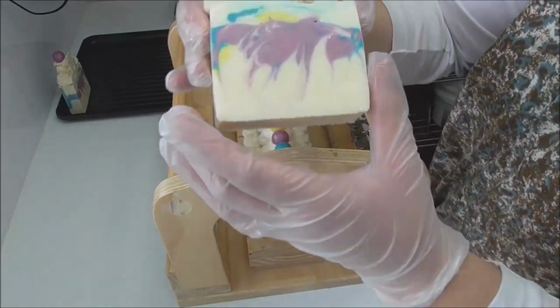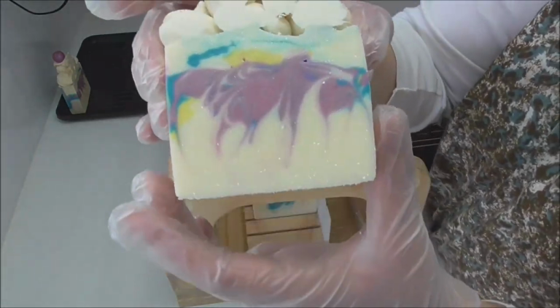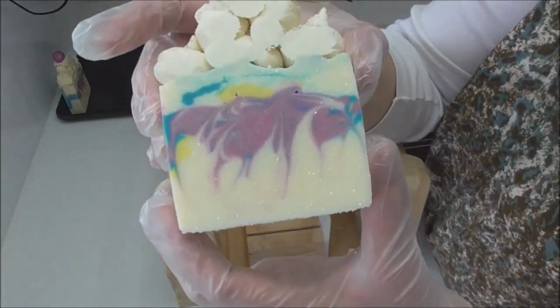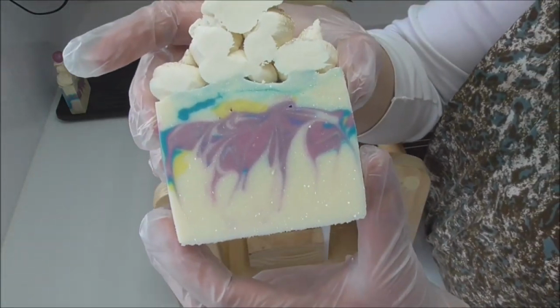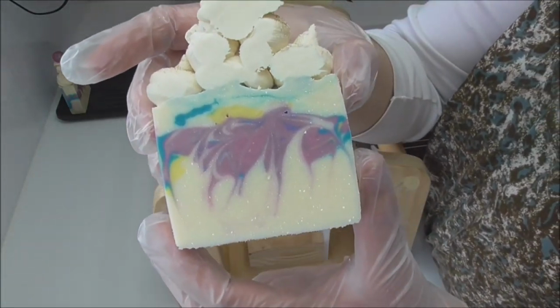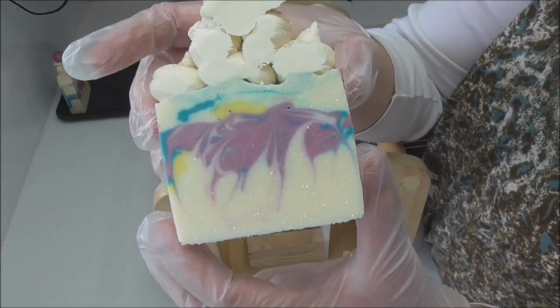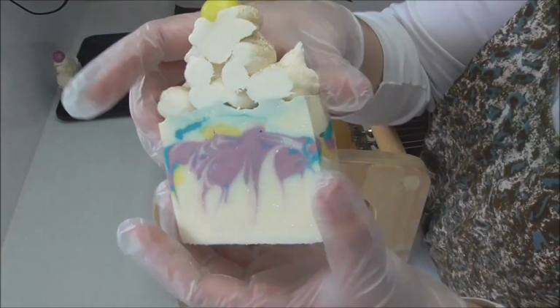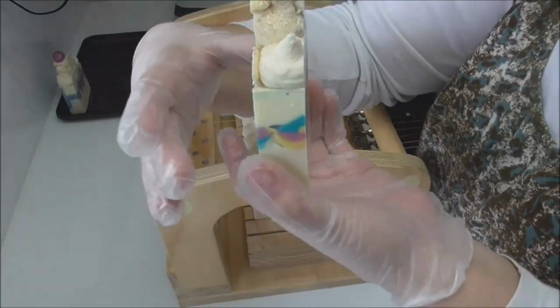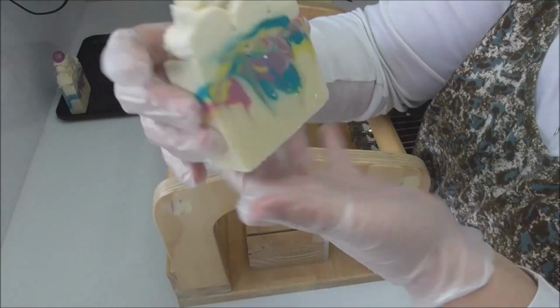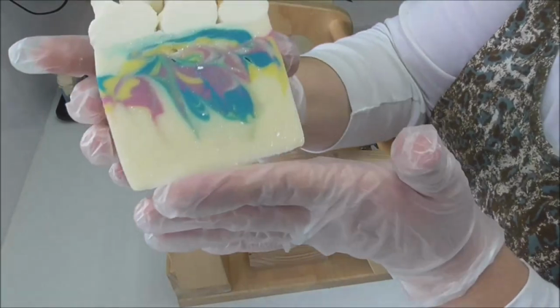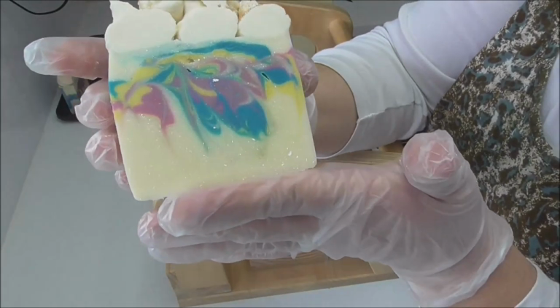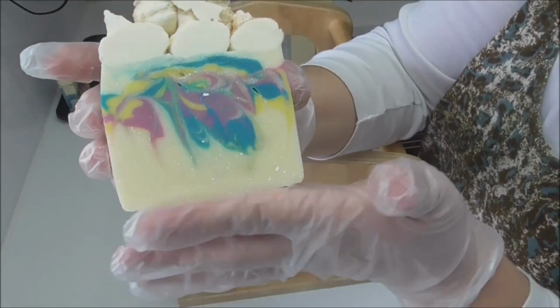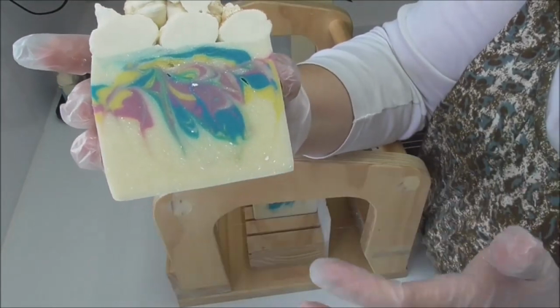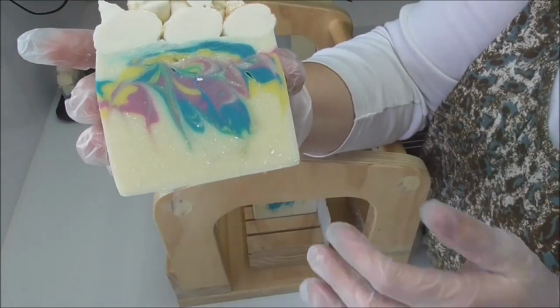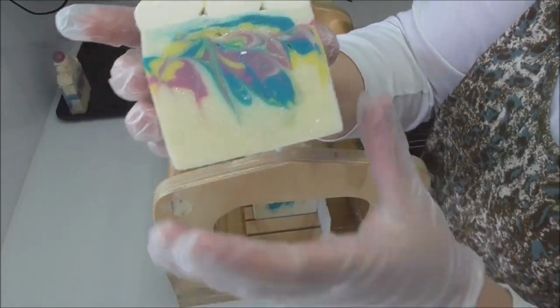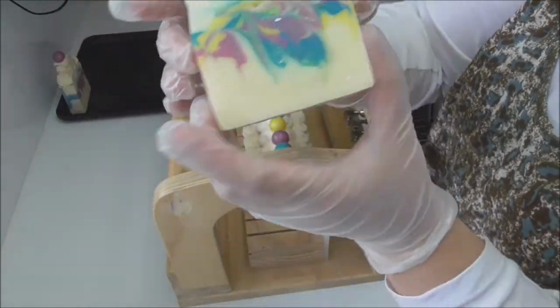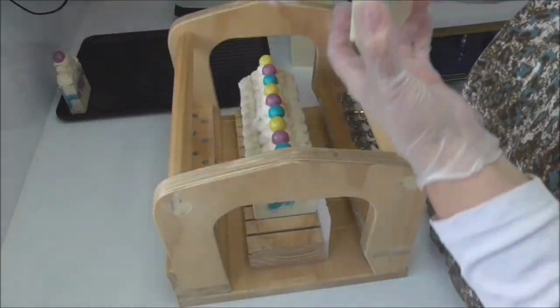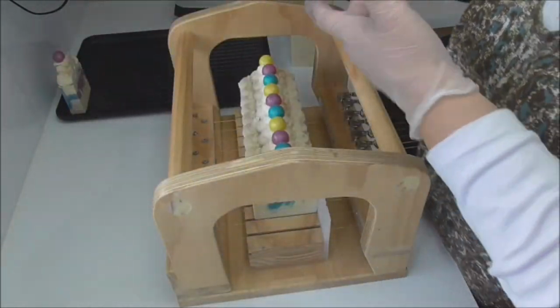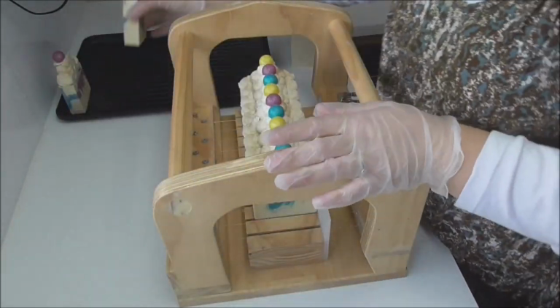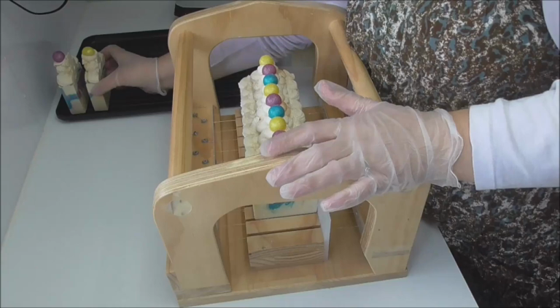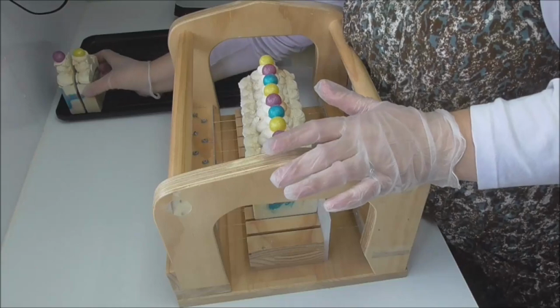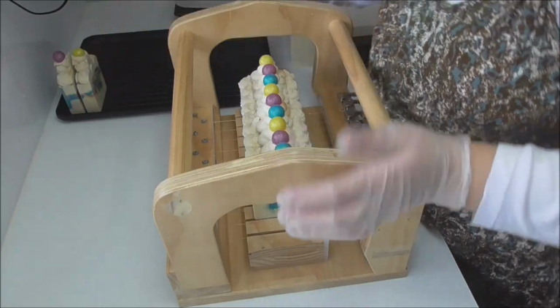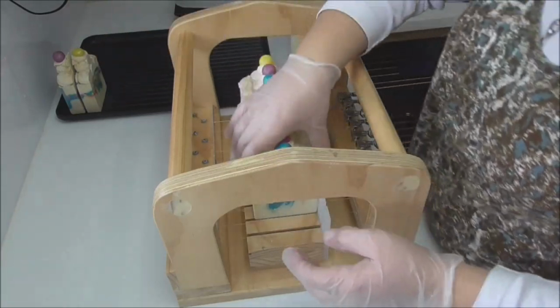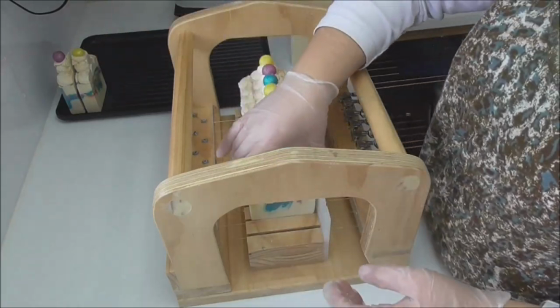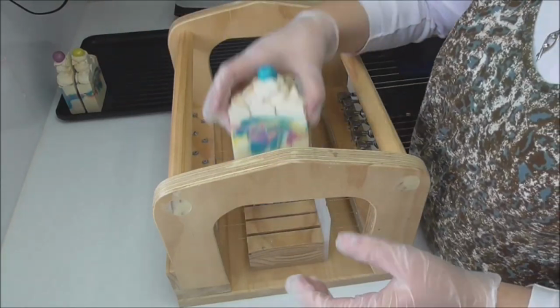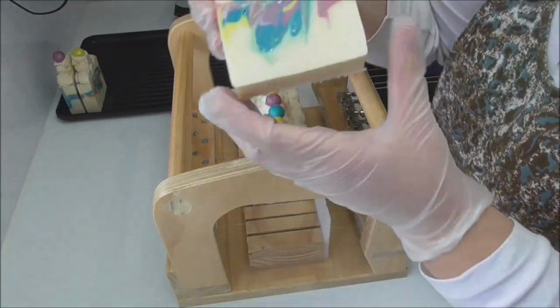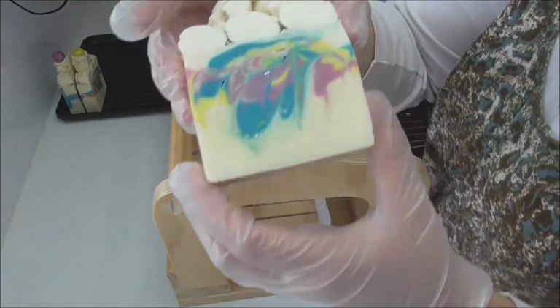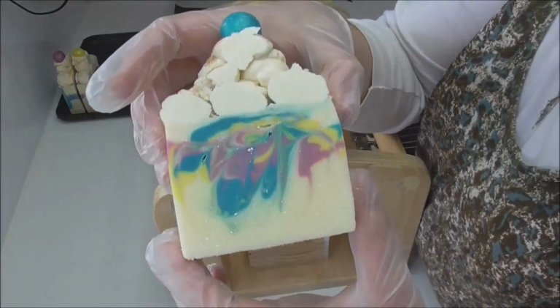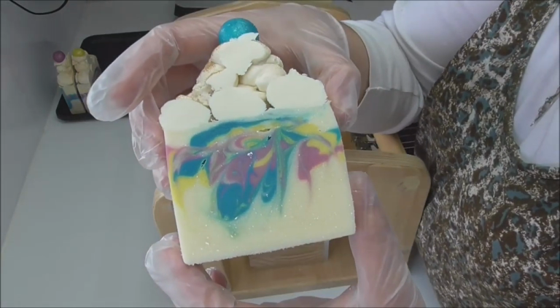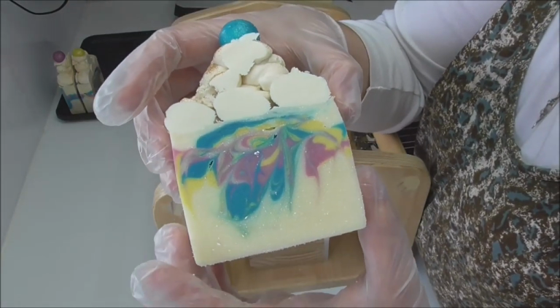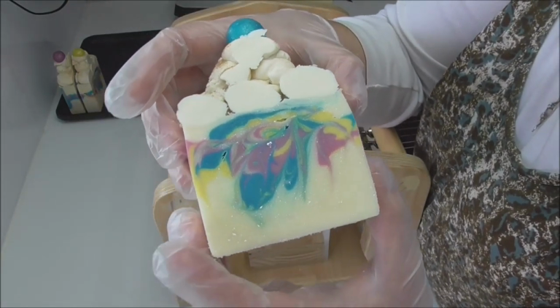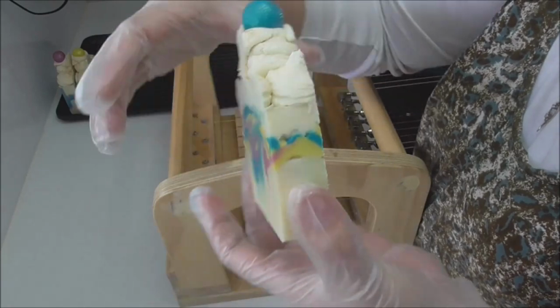Oh wow, and that one's another really pretty one. You can see how that hanger has really swirled those colours together. So I am very pleased that that has come up with such beautiful swirls considering how thick that got as I was making it.